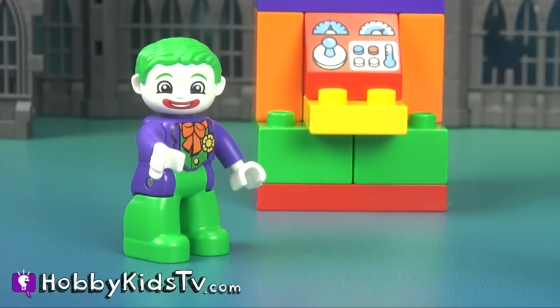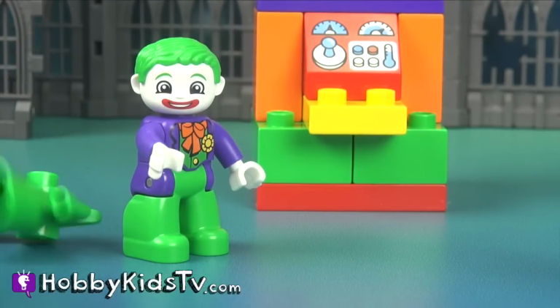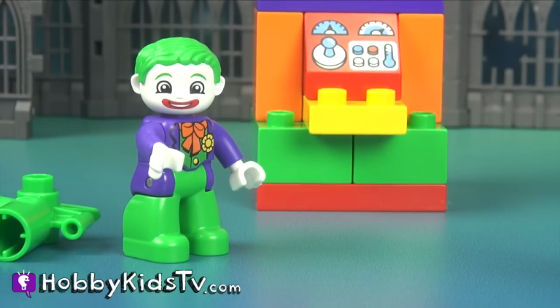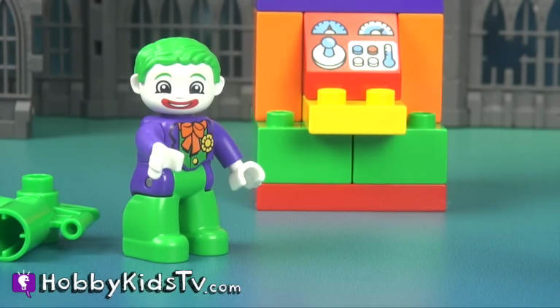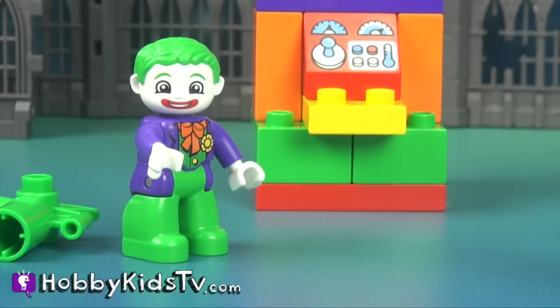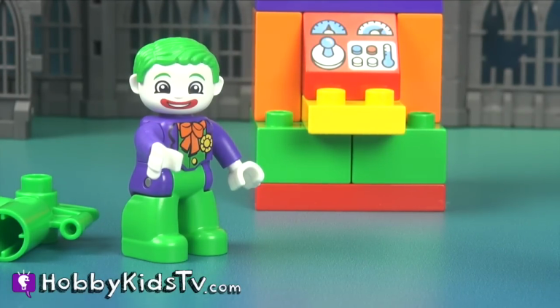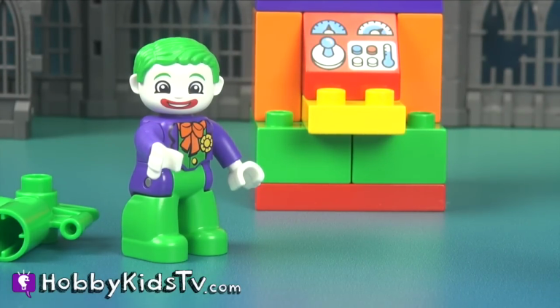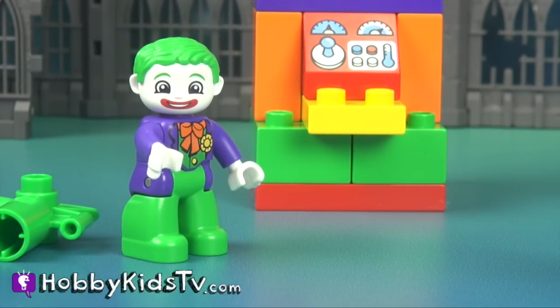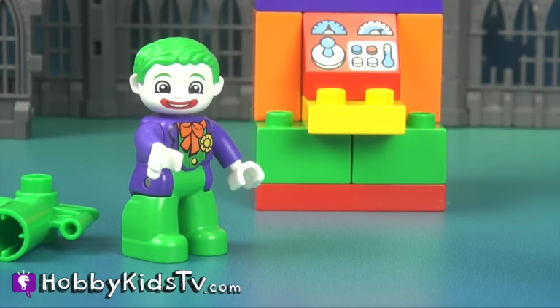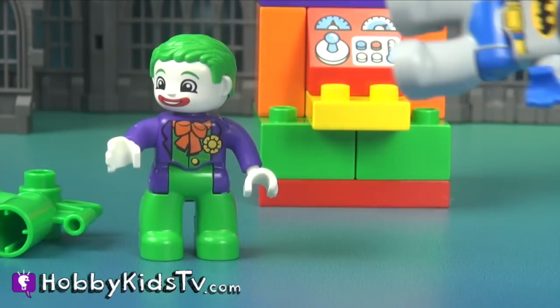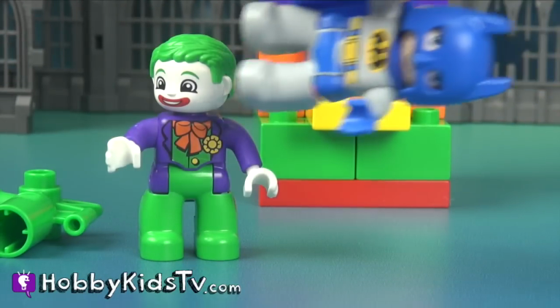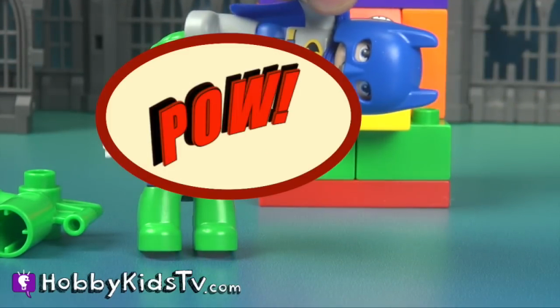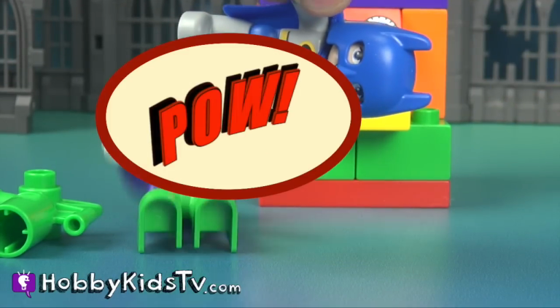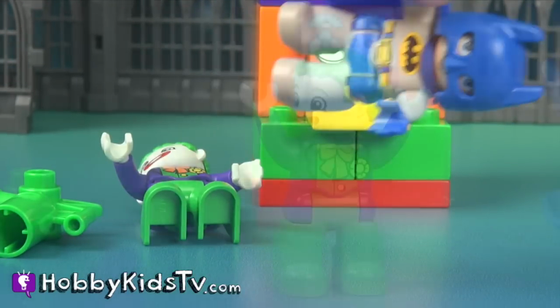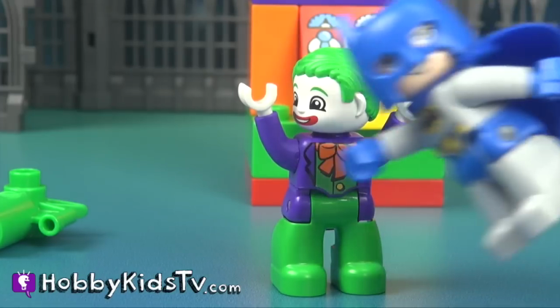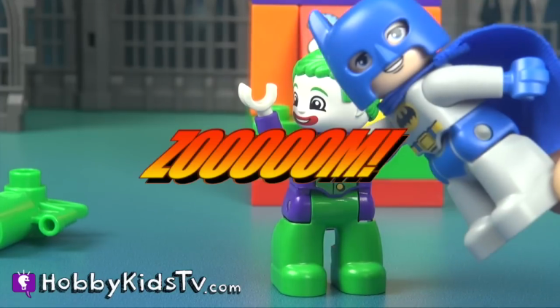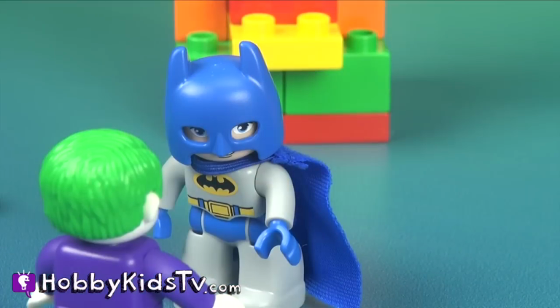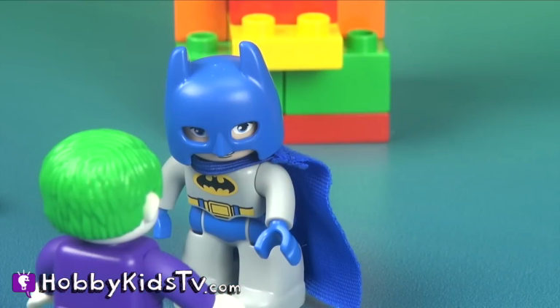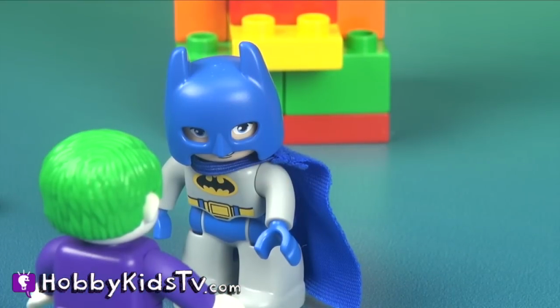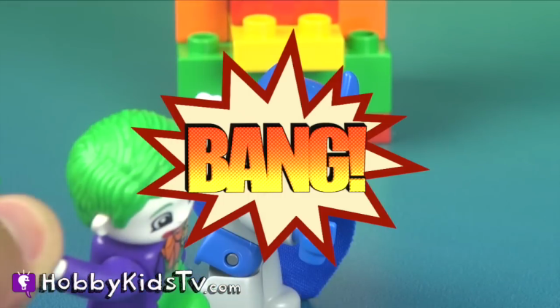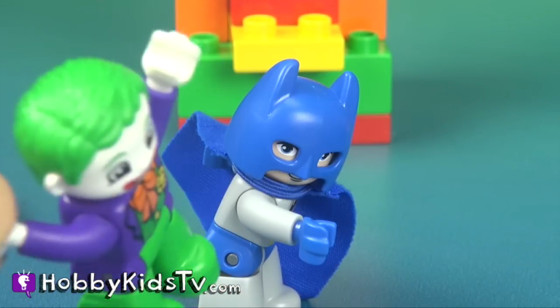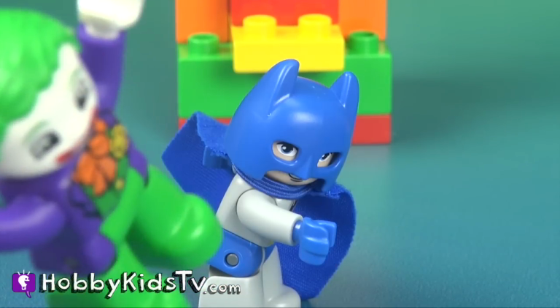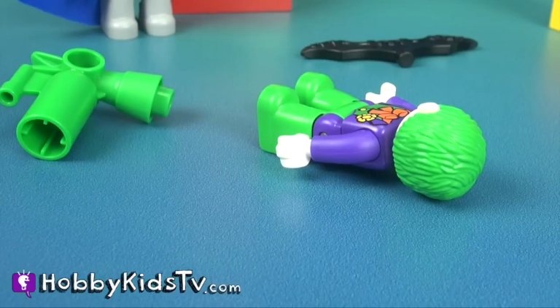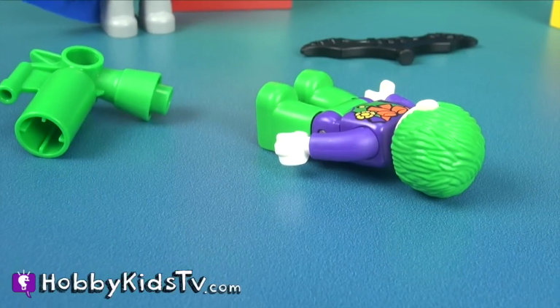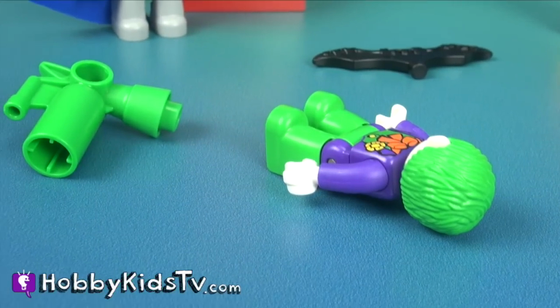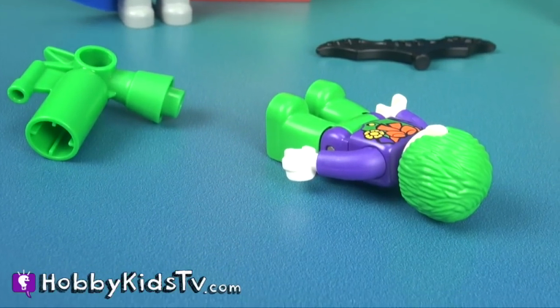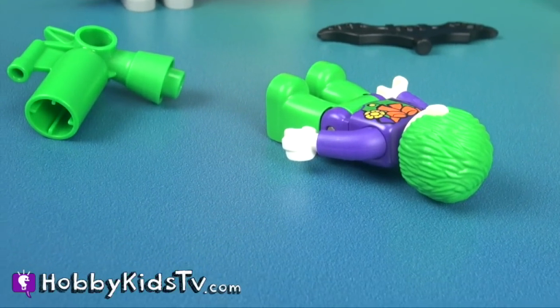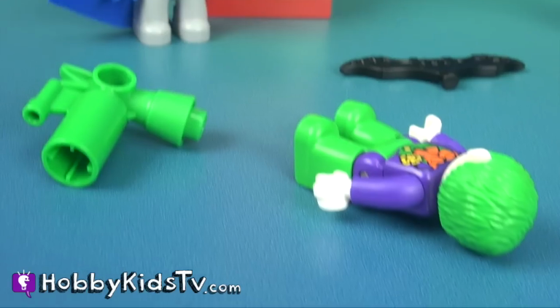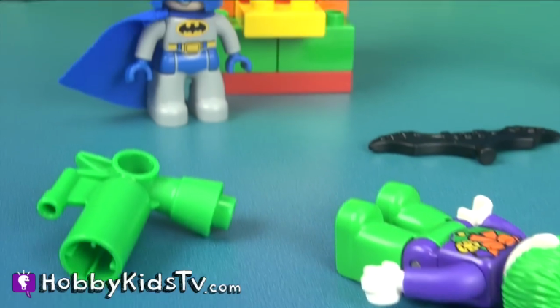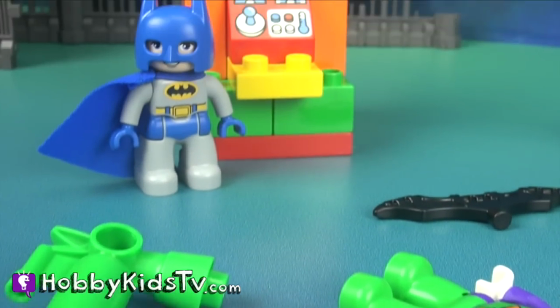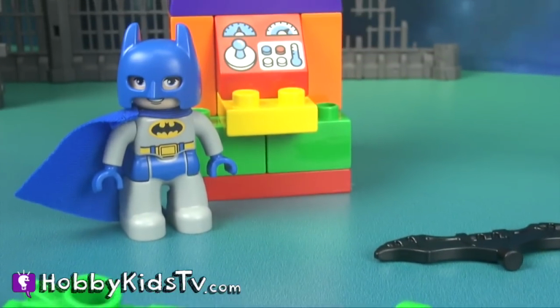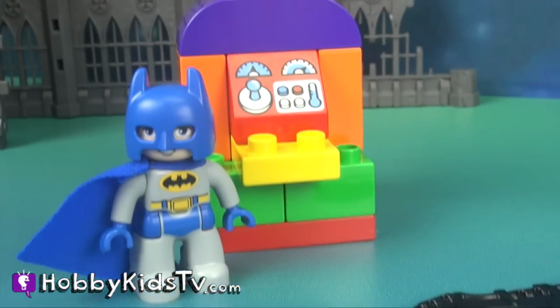Ouch! Oh, you're ruining all of my fun, Batman! Playtime's over! Take this! Now that the Joker's out of the way, I need to turn off this laugh machine.